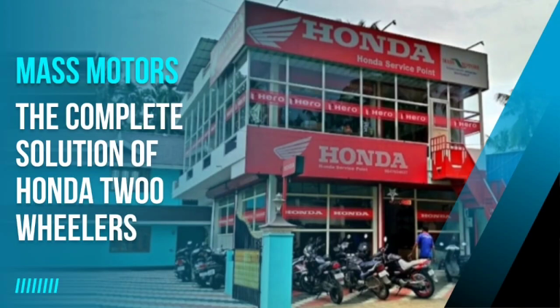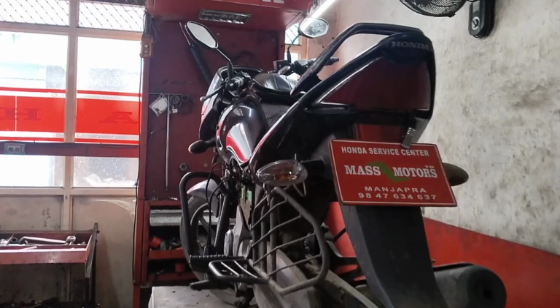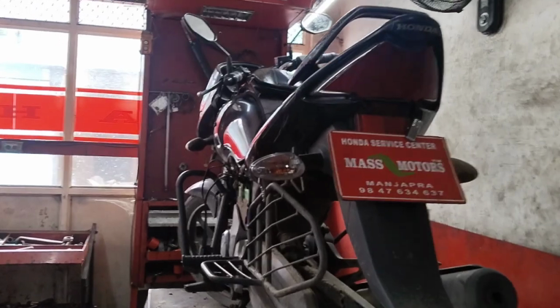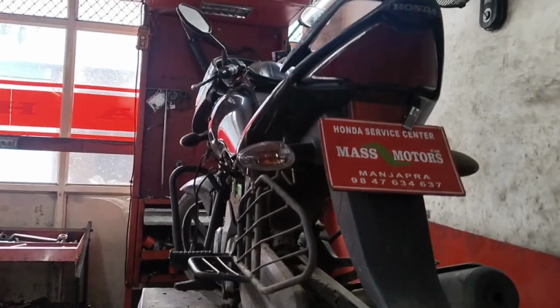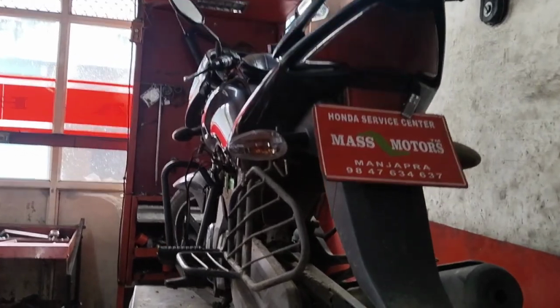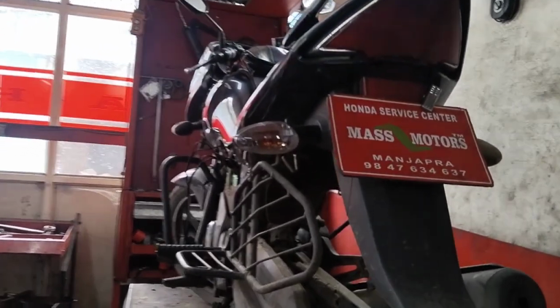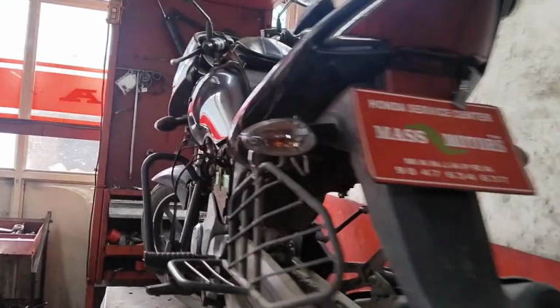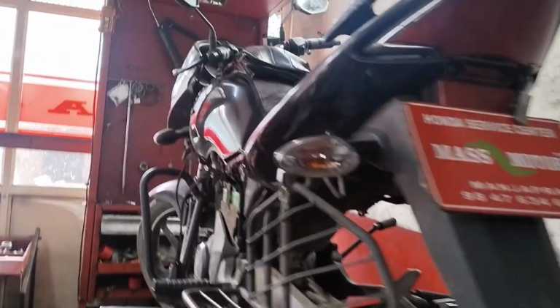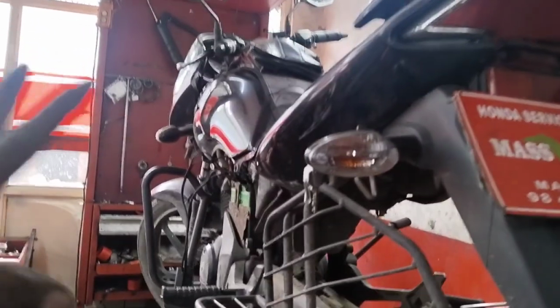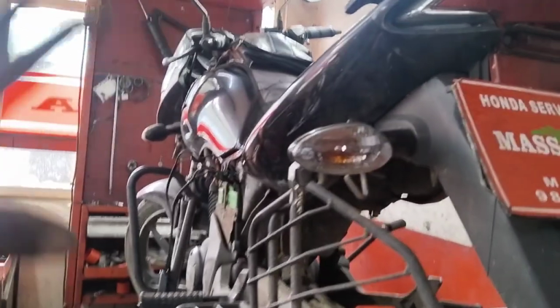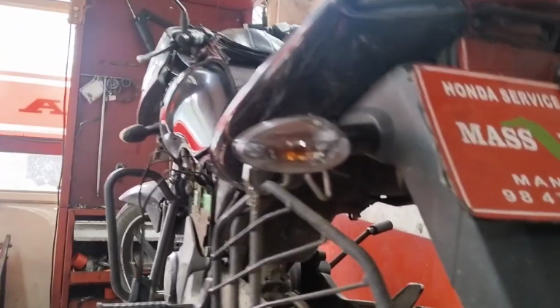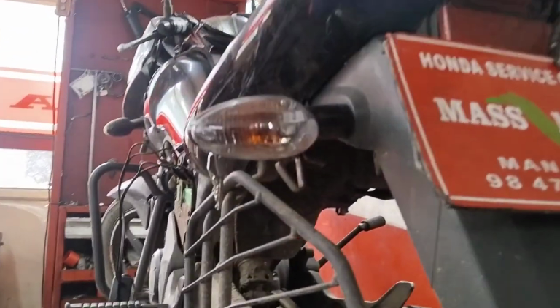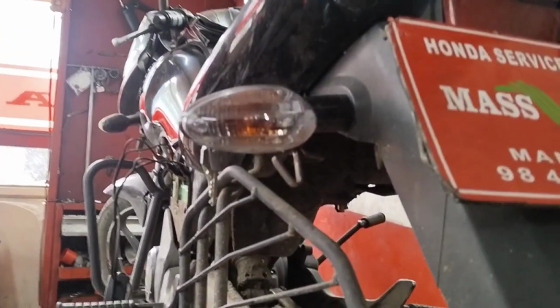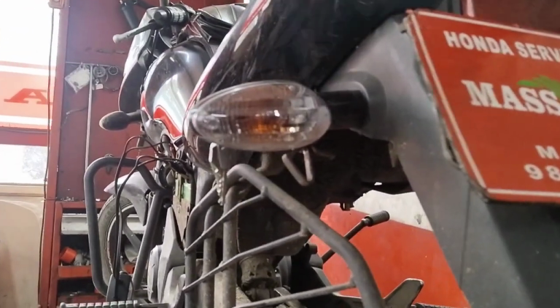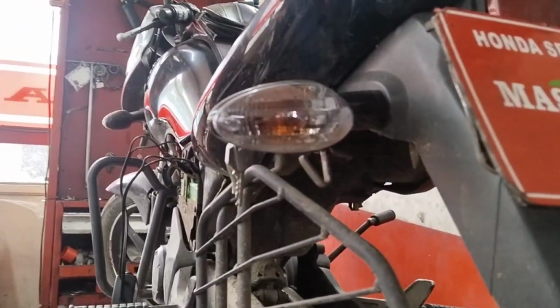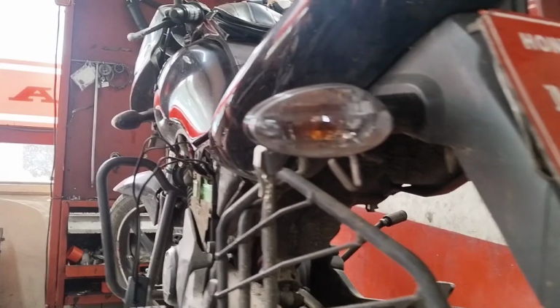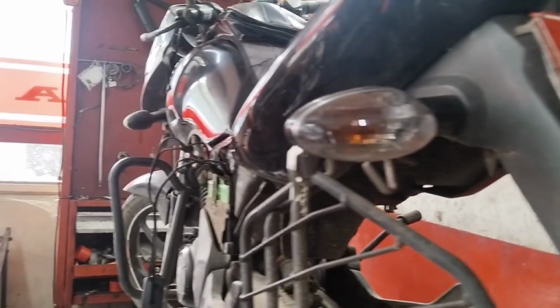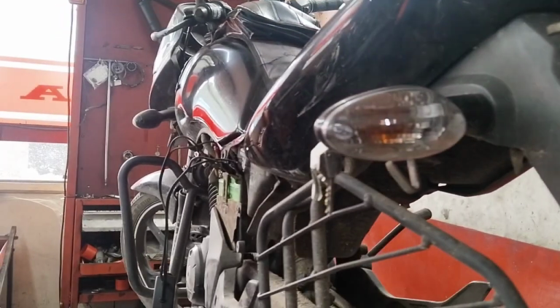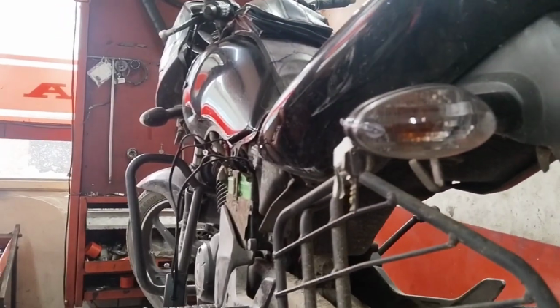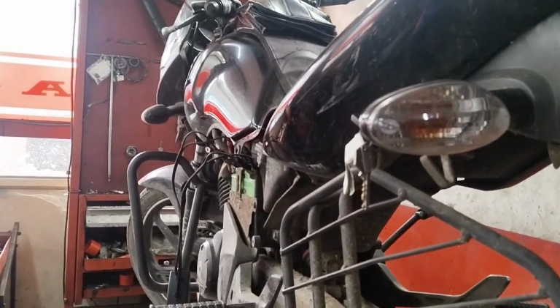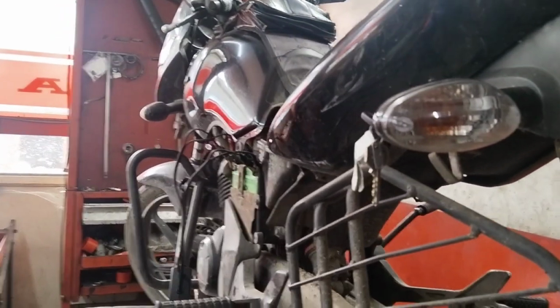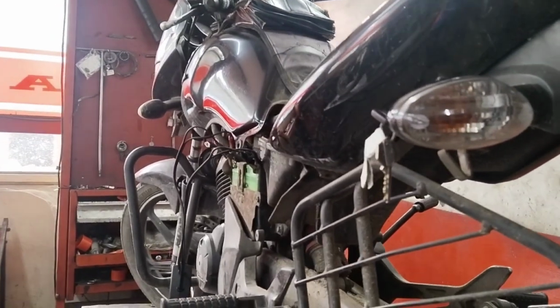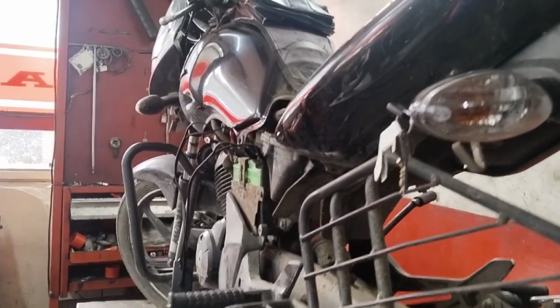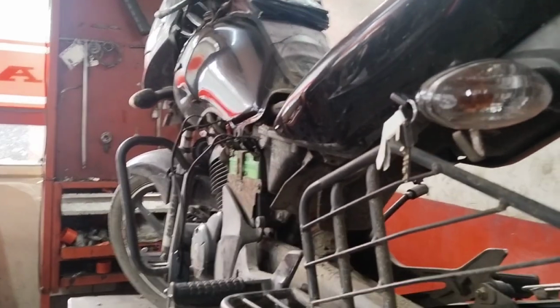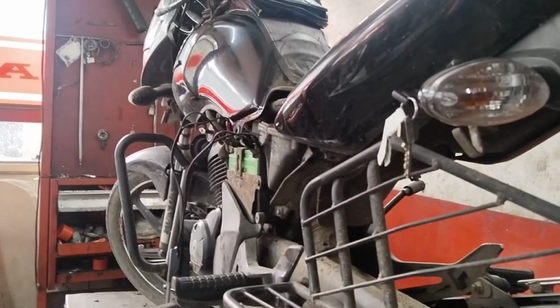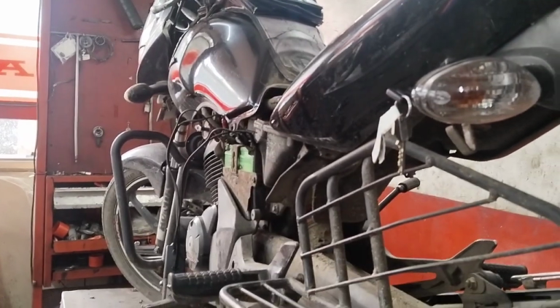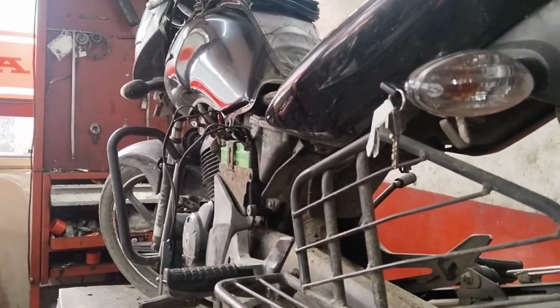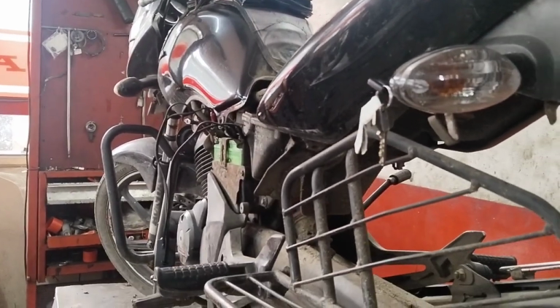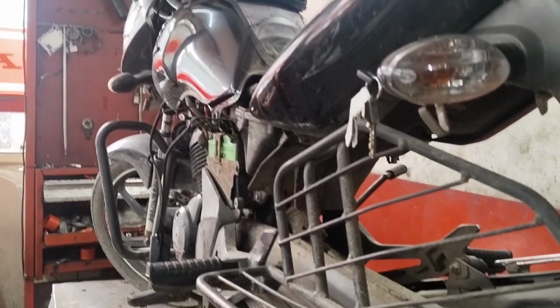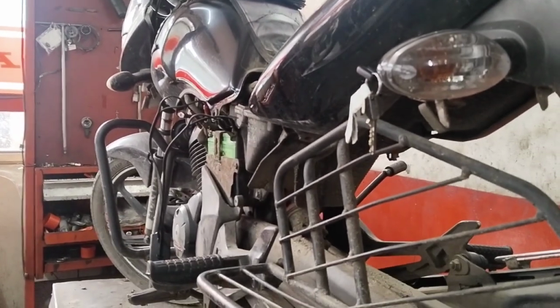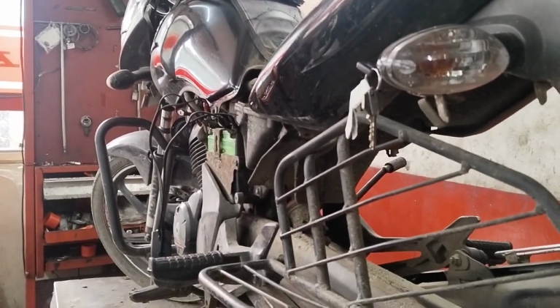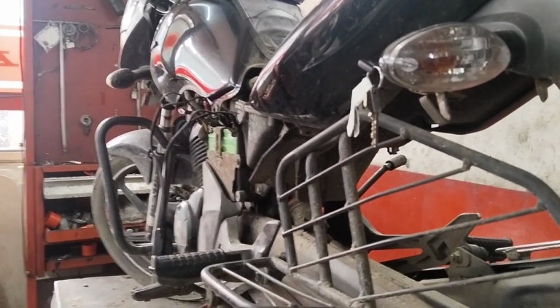This is Mass Motorsport. We have a unique unit for the Honda. We have a problem with the start. There are also problems with the pickup.